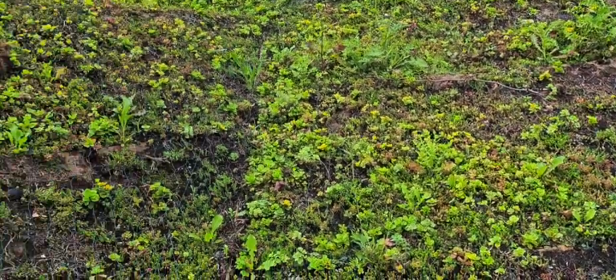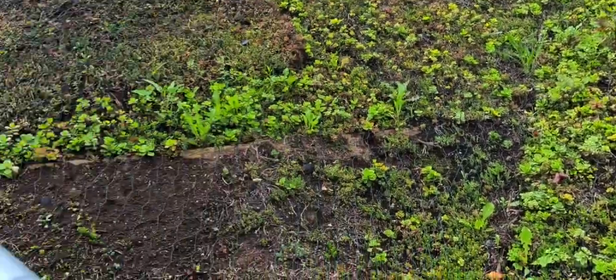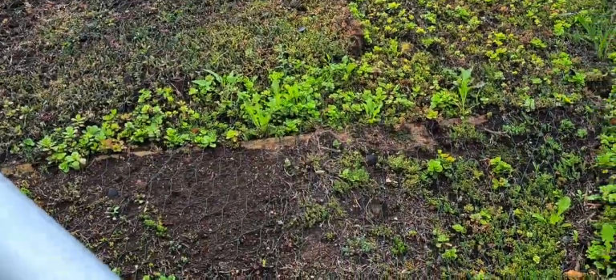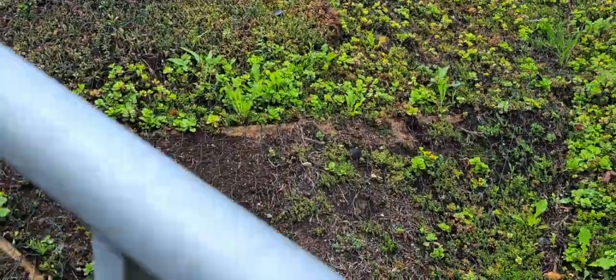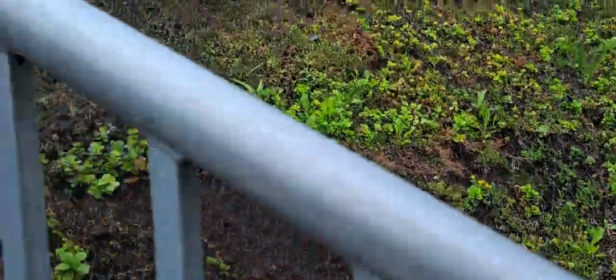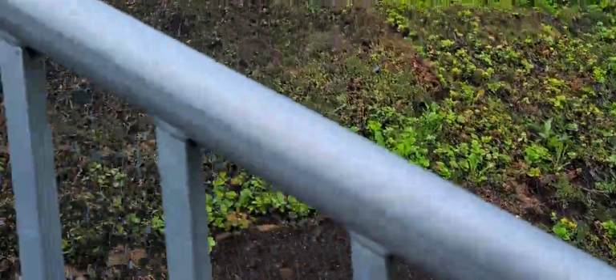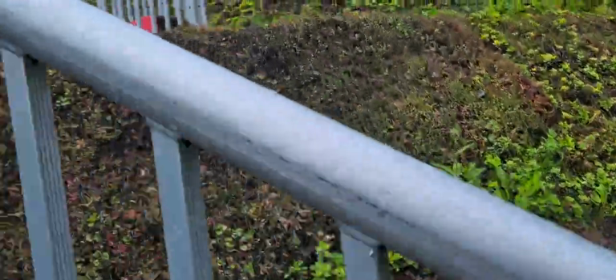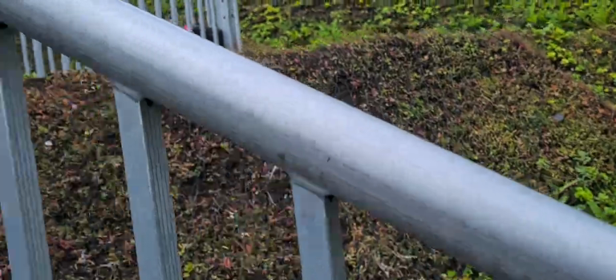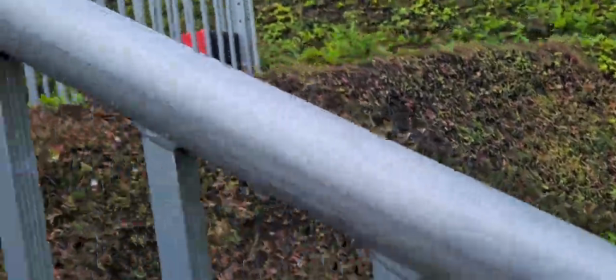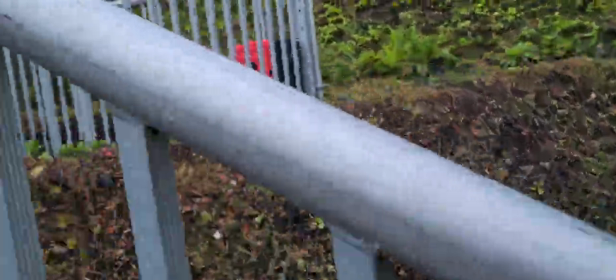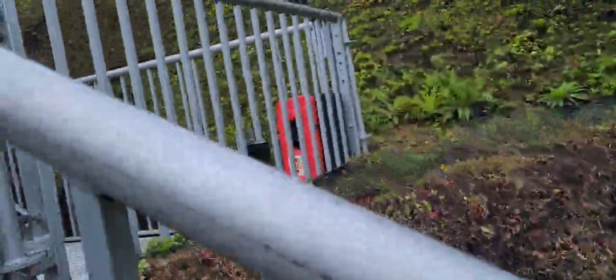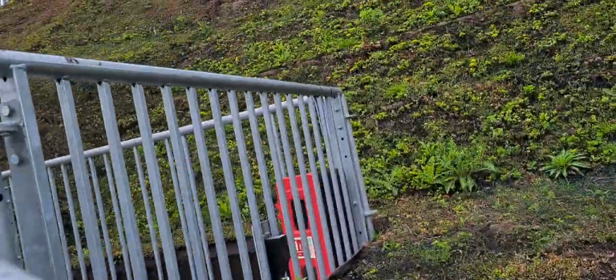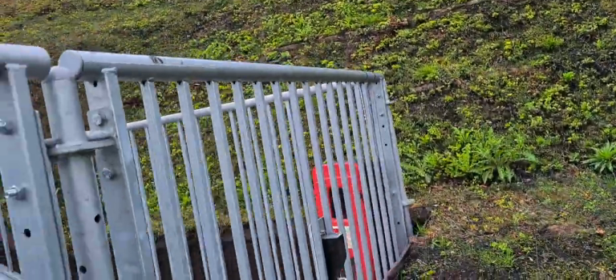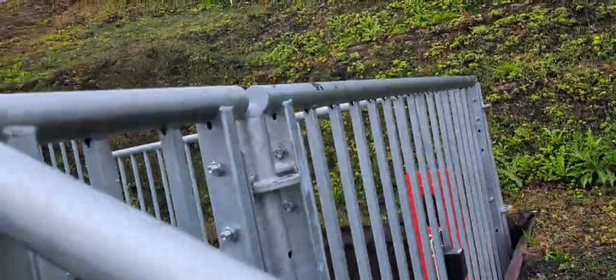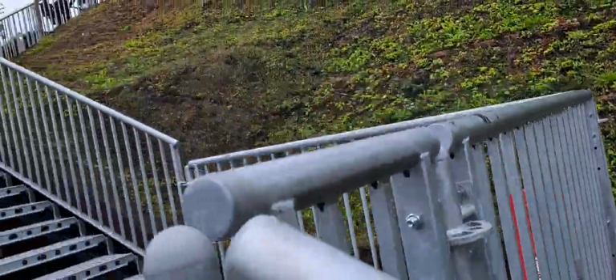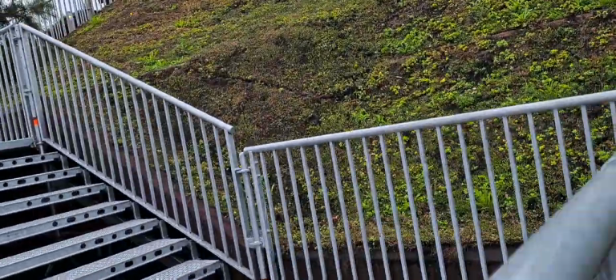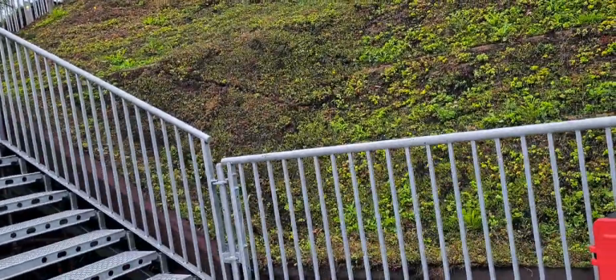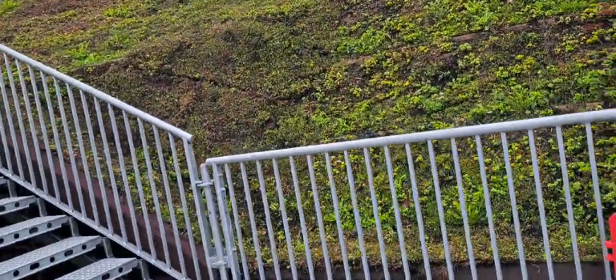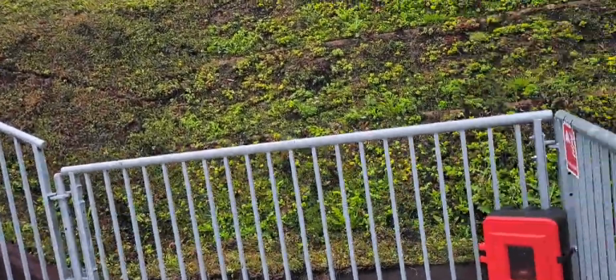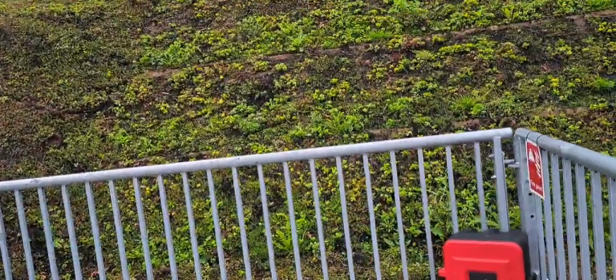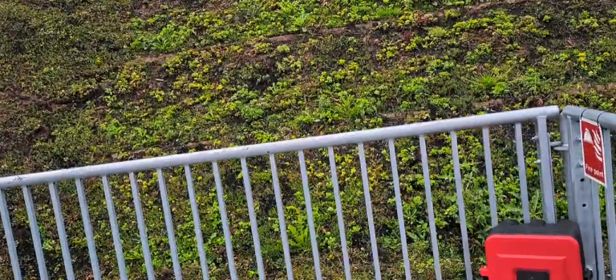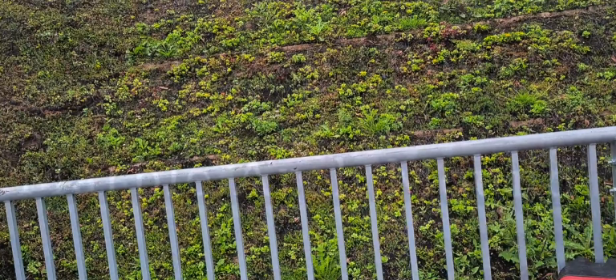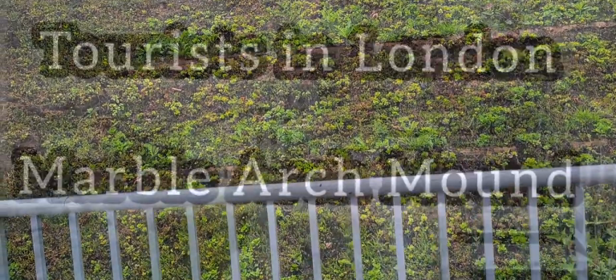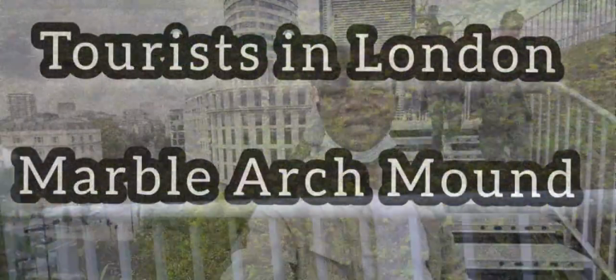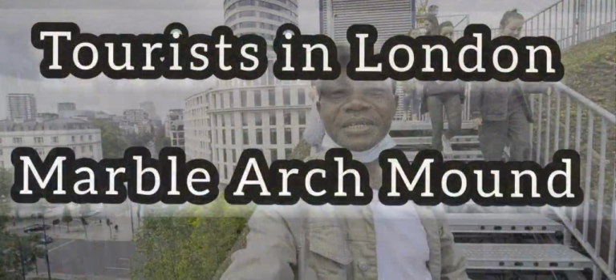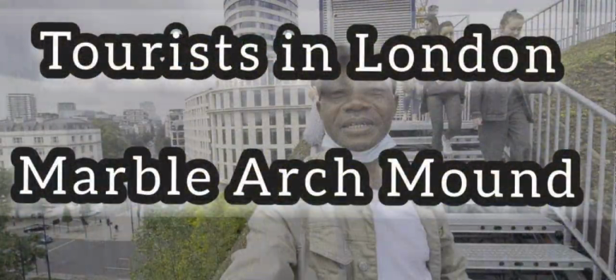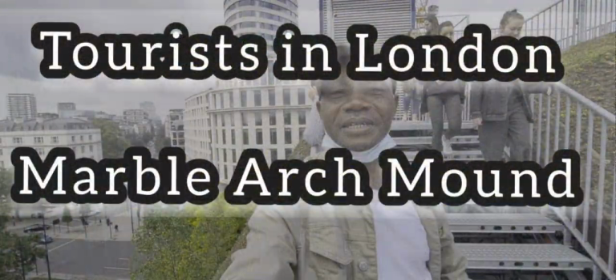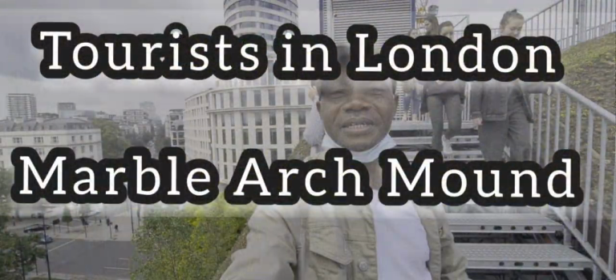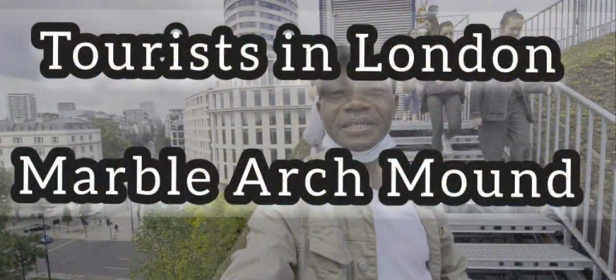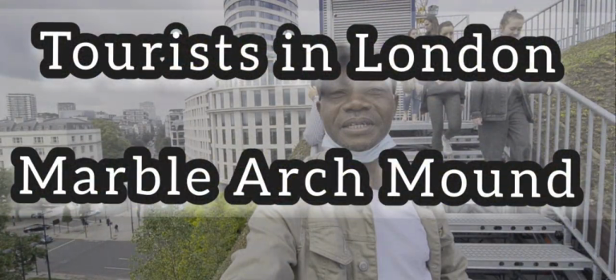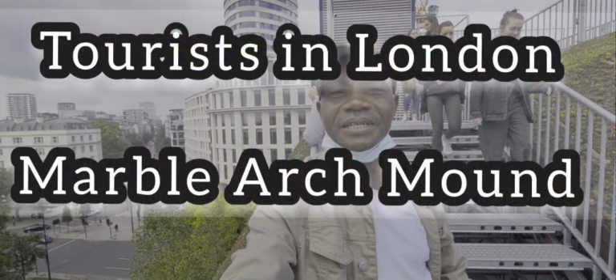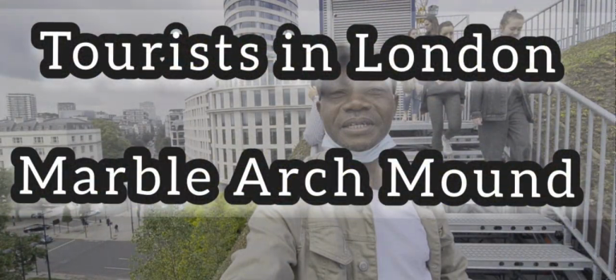It's actually free to come here. No tickets are required — as of the 21st of June it's now free. You can visit and climb over the Marble Arch Mount and it's free.